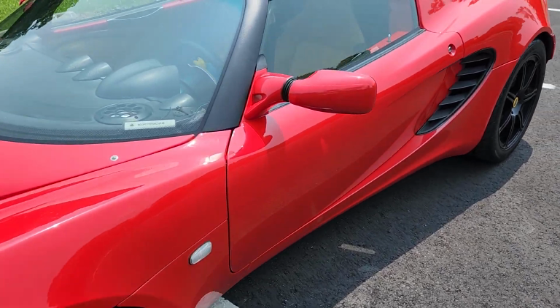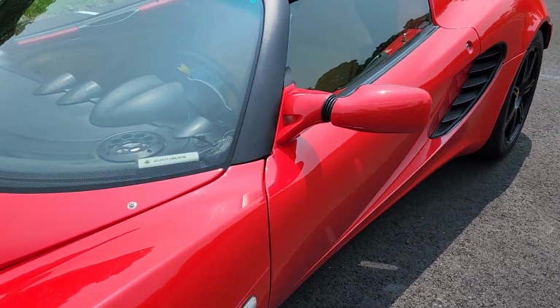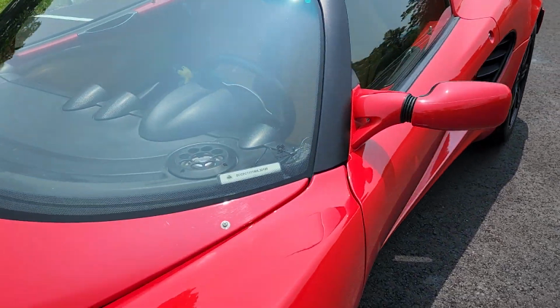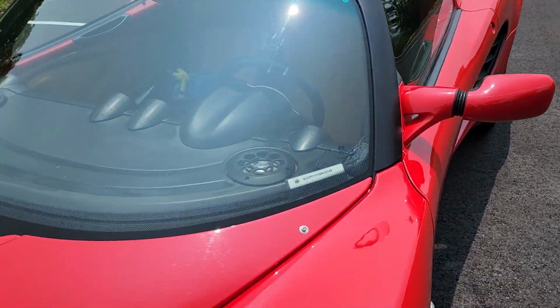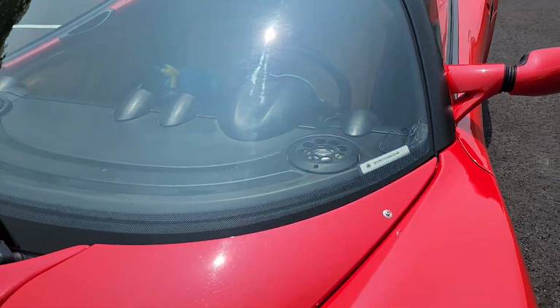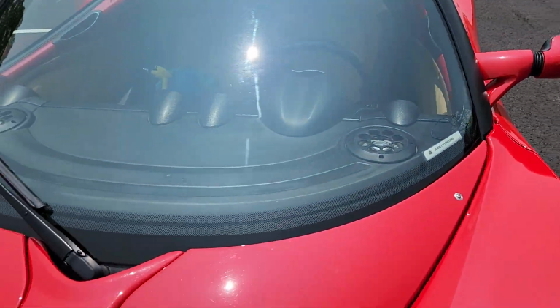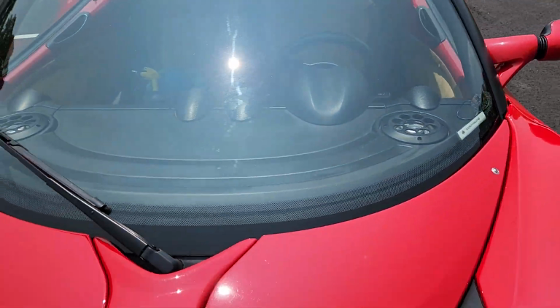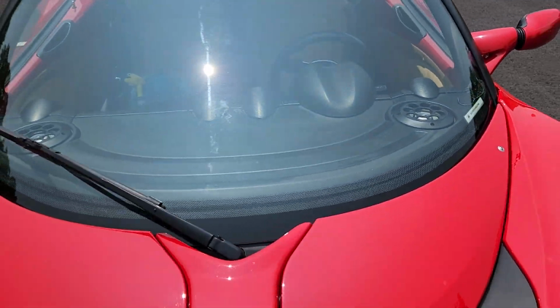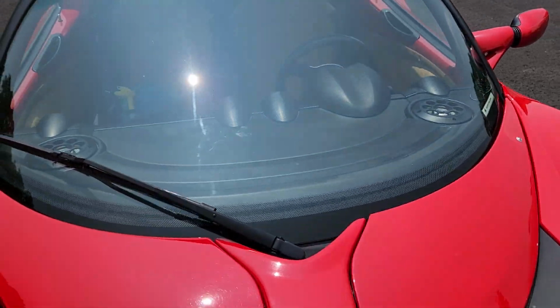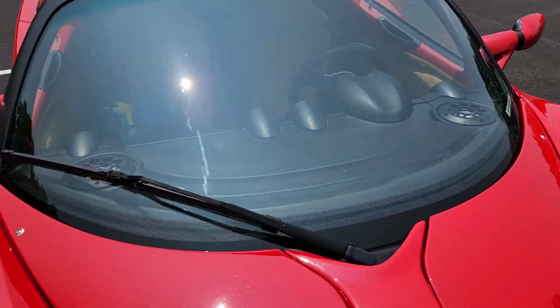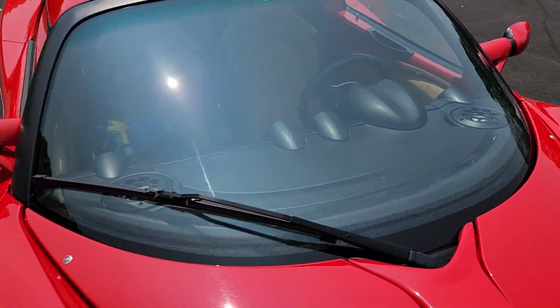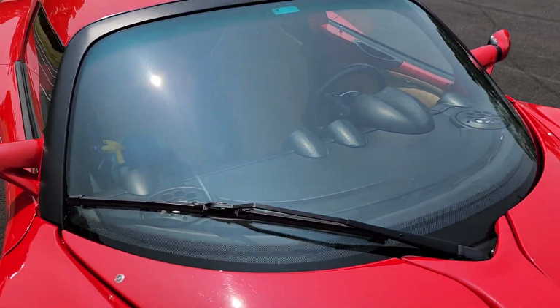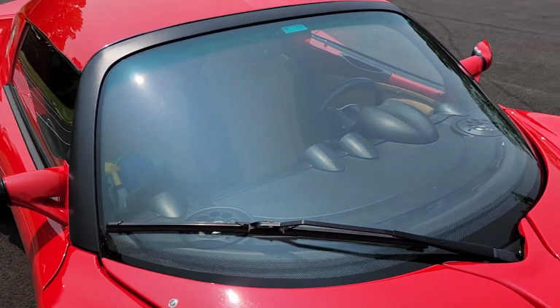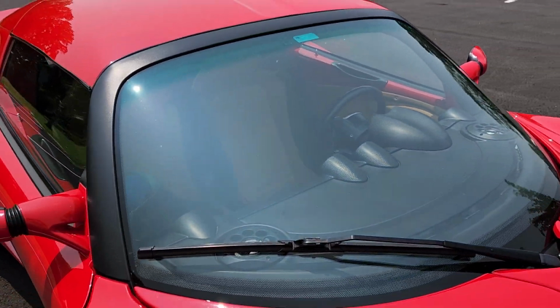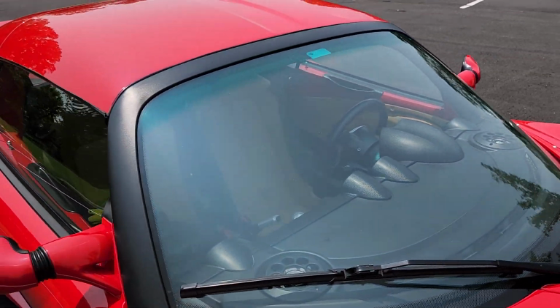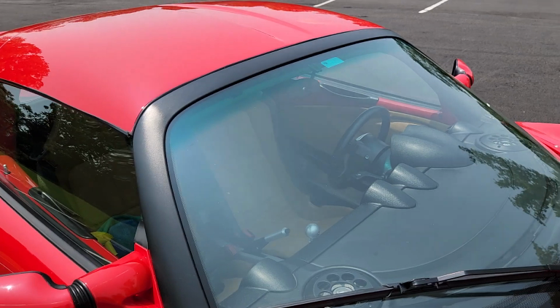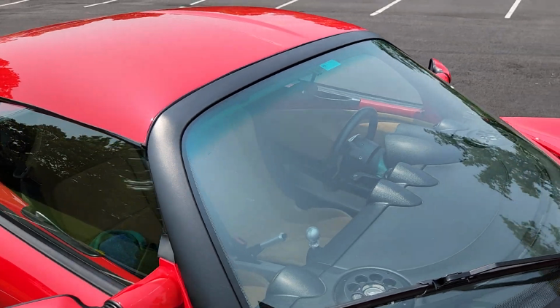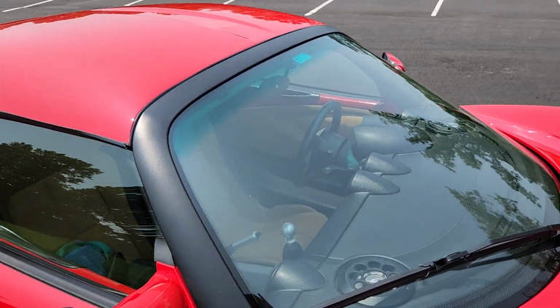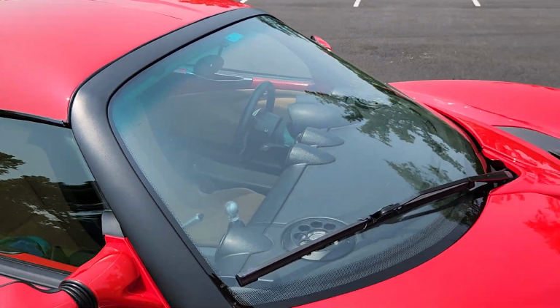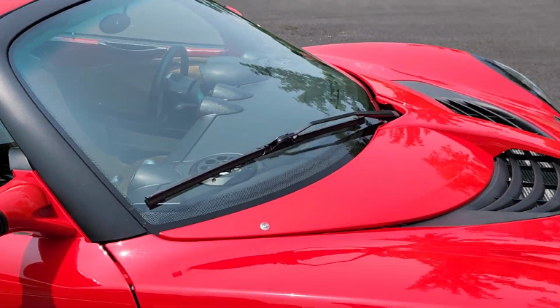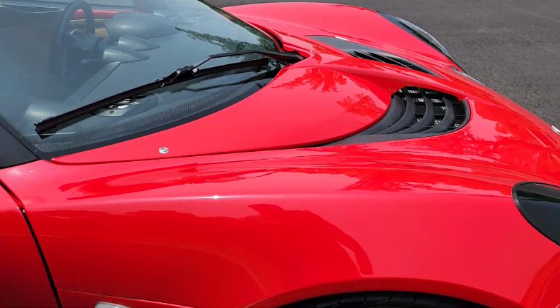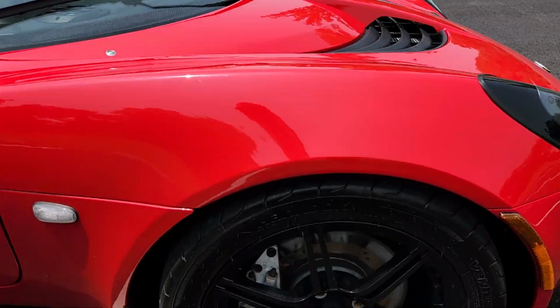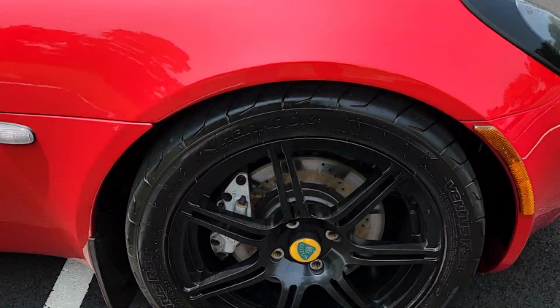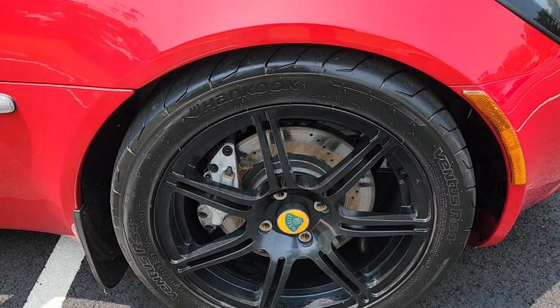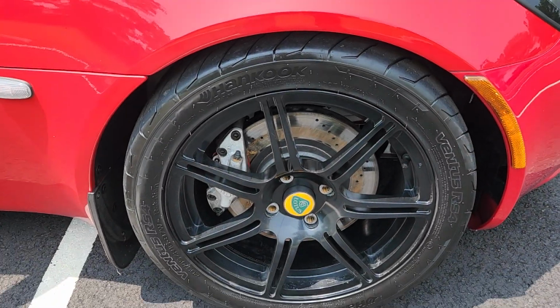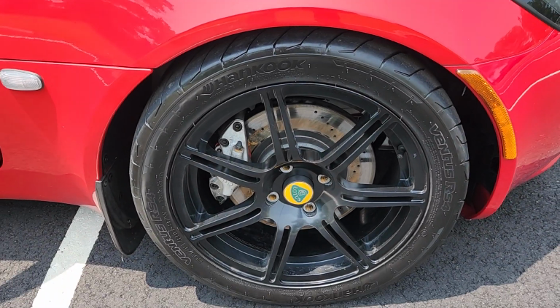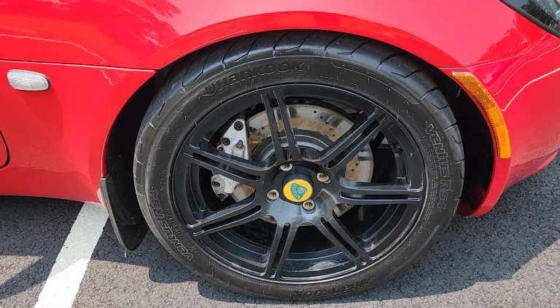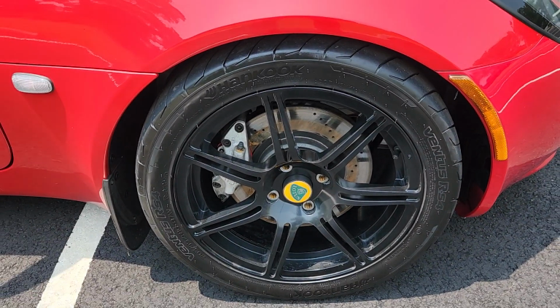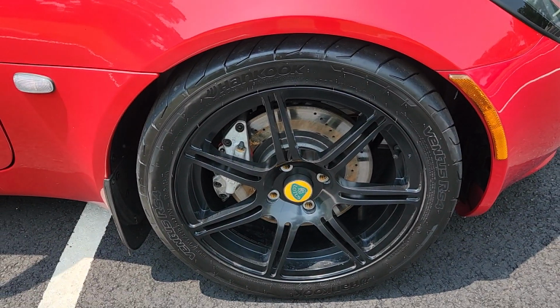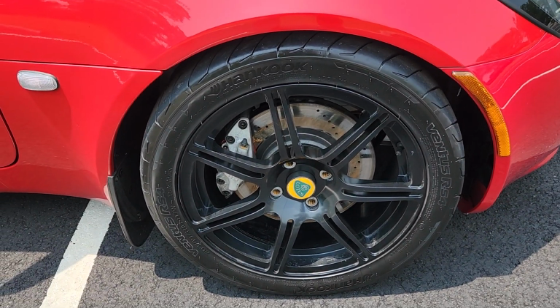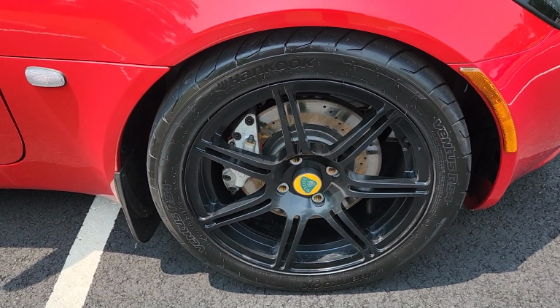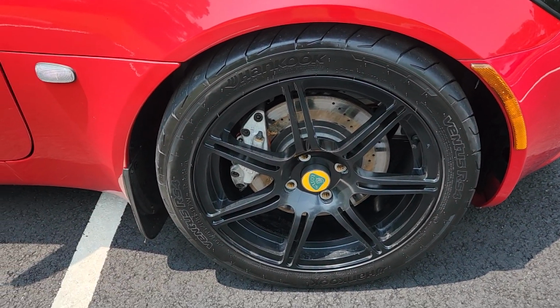The whole front of the car is PPF protected. There are no chips in the windshield. There are no scrapes or curb rash on any of the wheels.